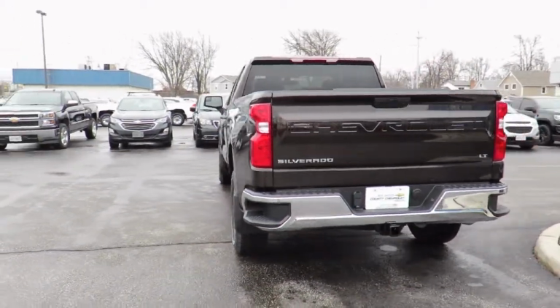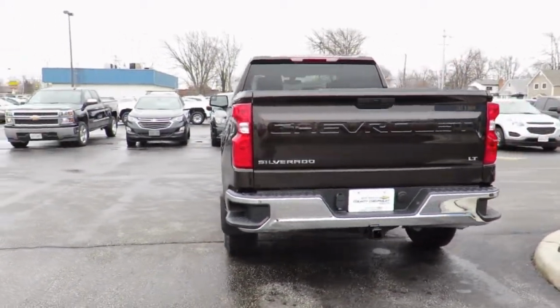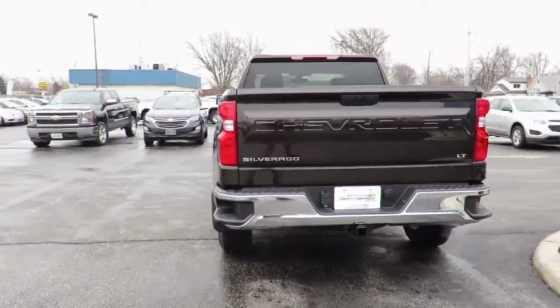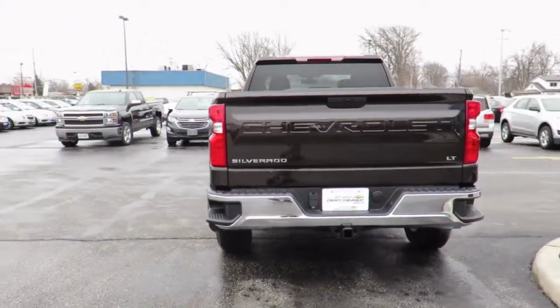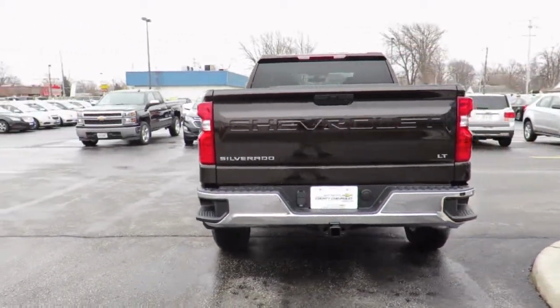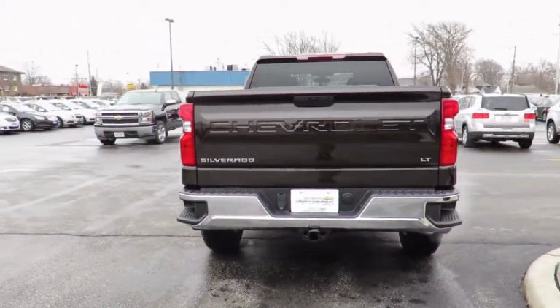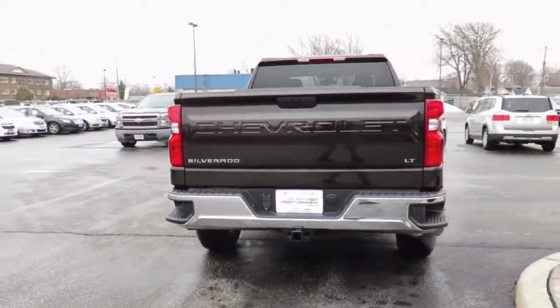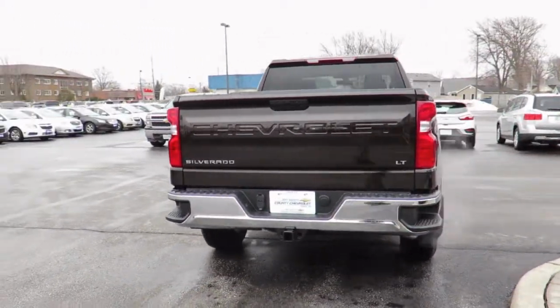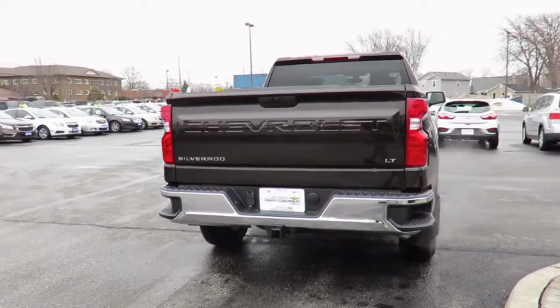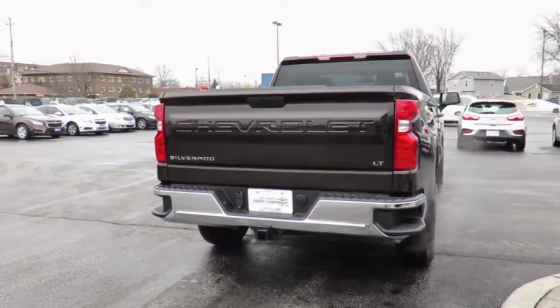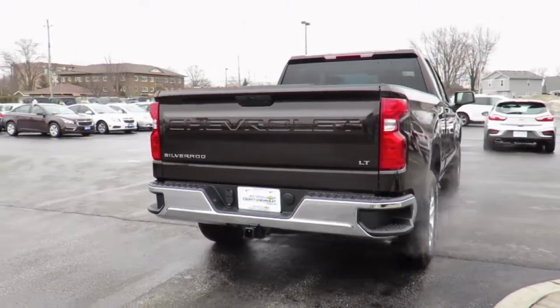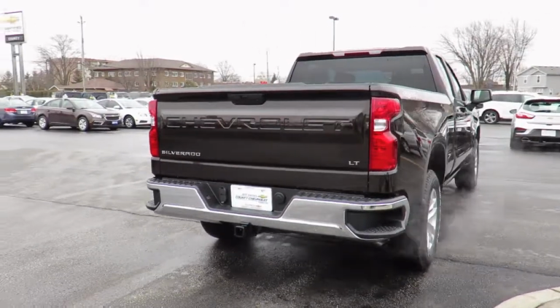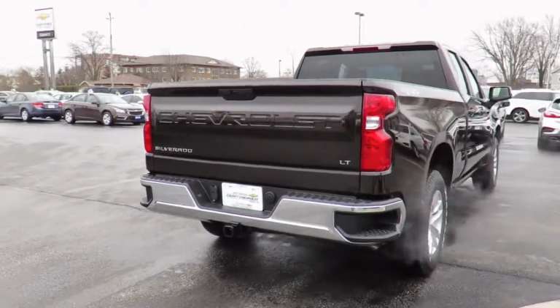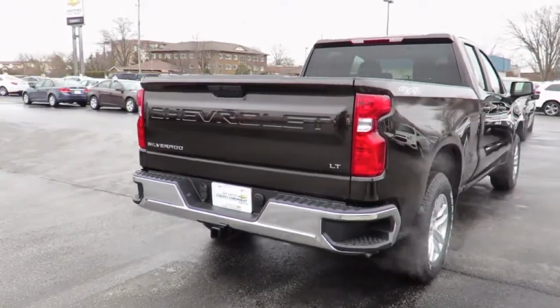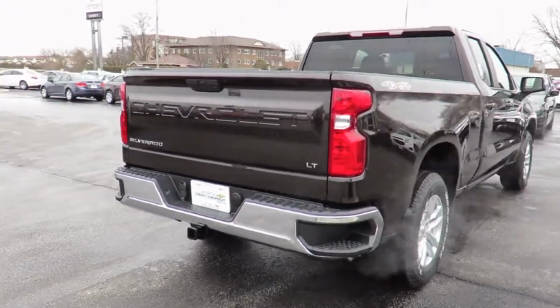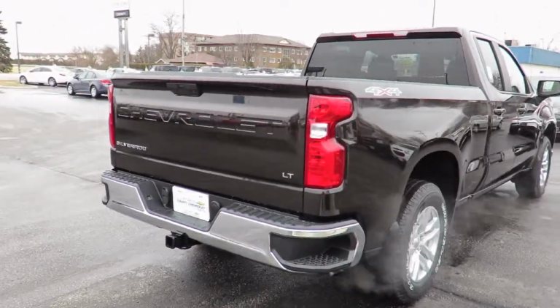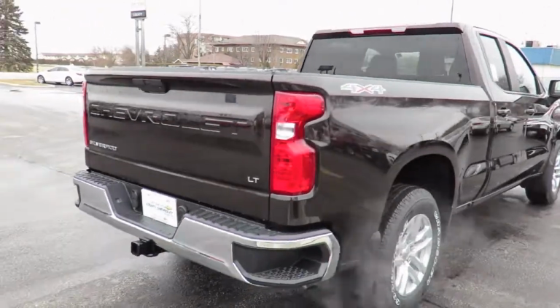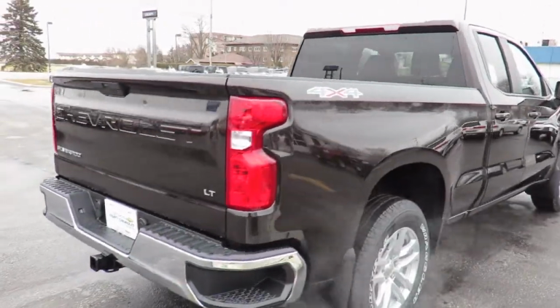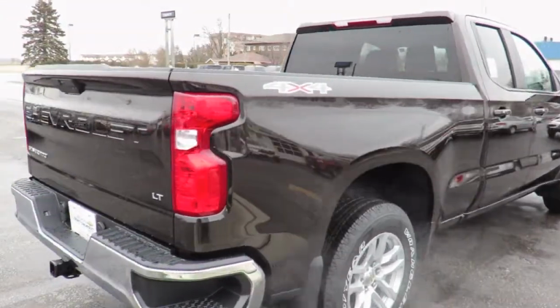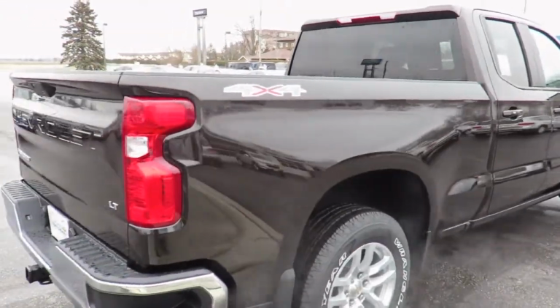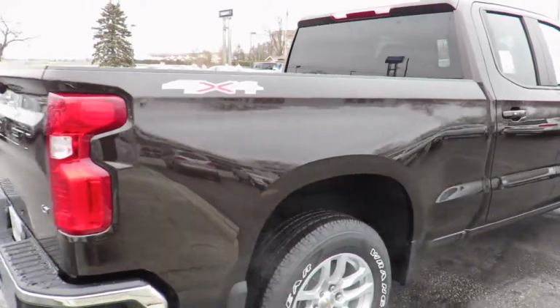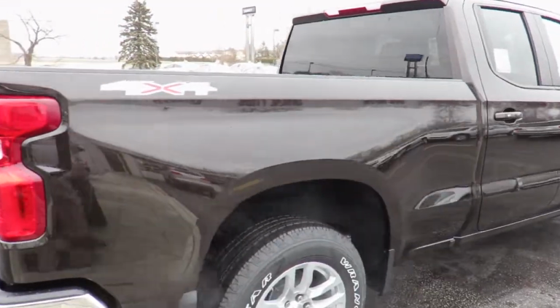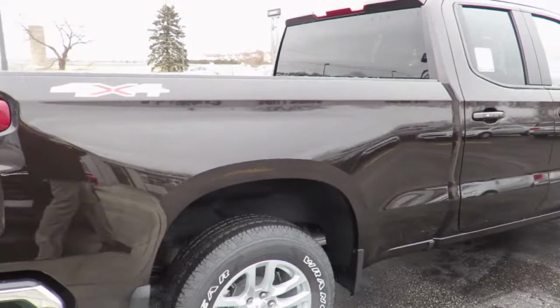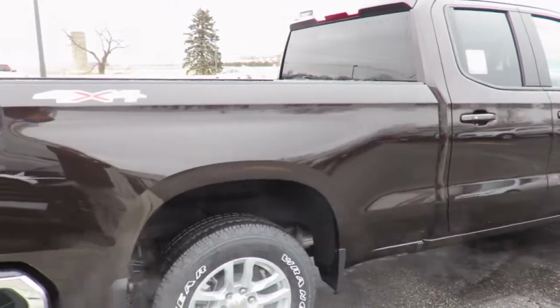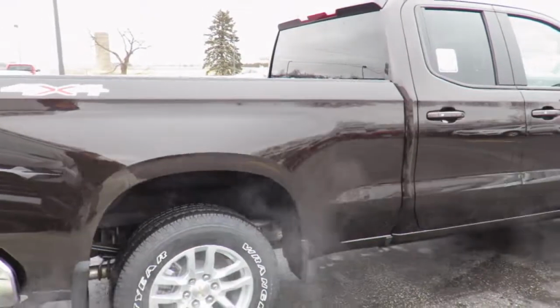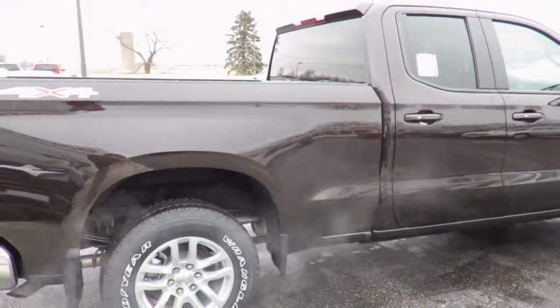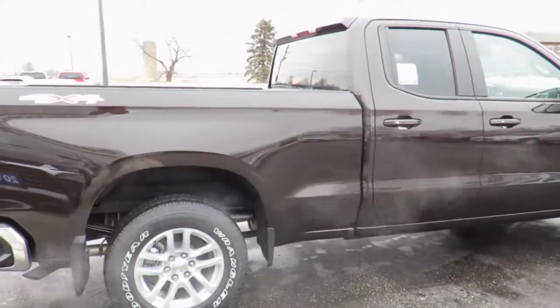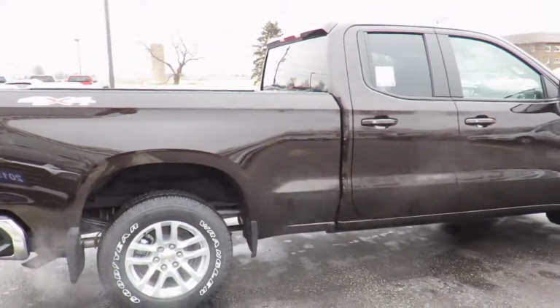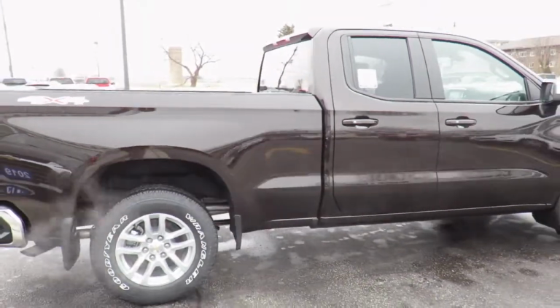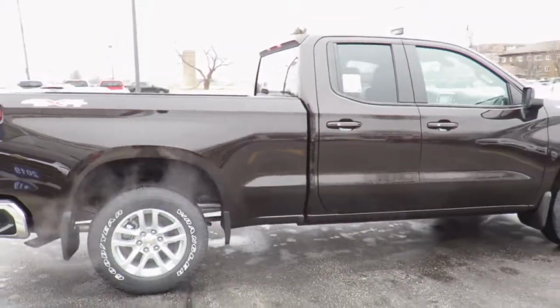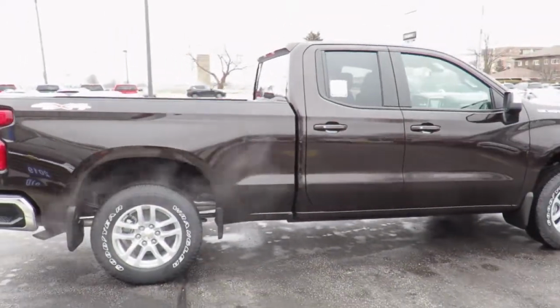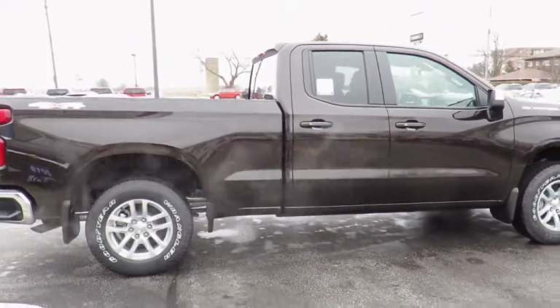All our new vehicles come with Chevrolet Complete Care, which includes two years or 48,000 kilometers of oil, lube, and filter maintenance. When you do all four oil changes at our dealership, you'll get the fifth one free.